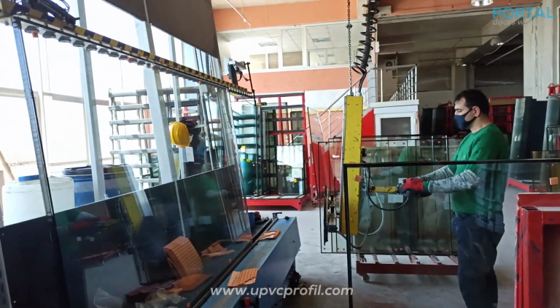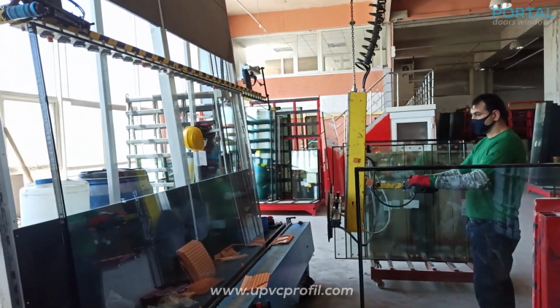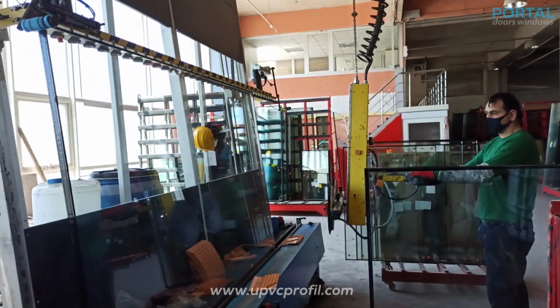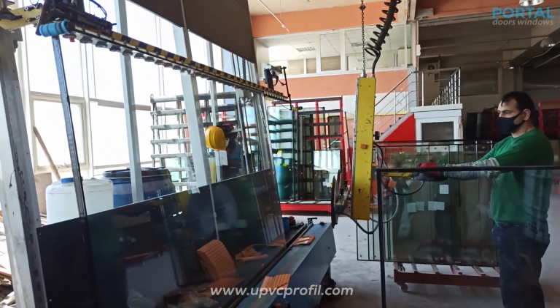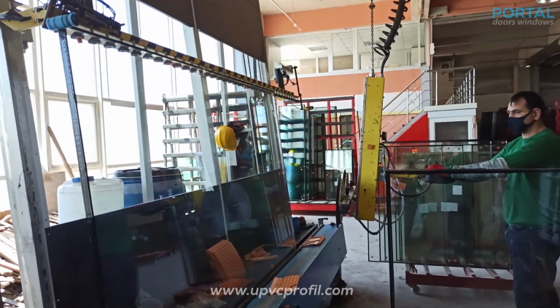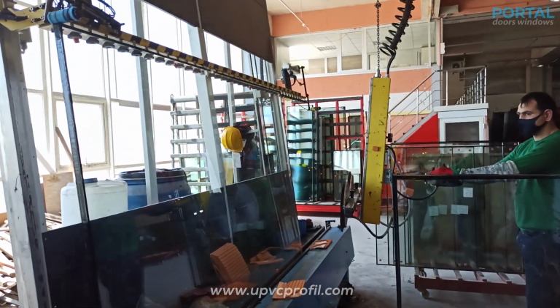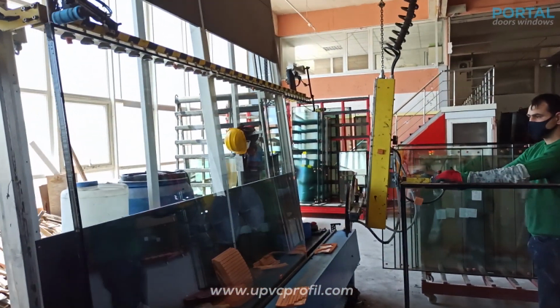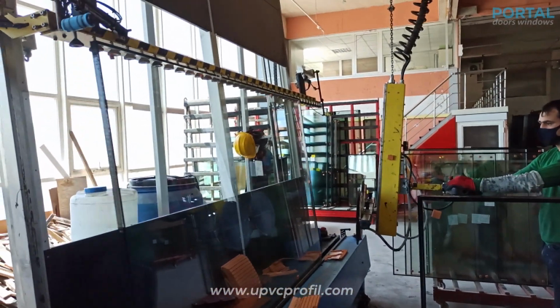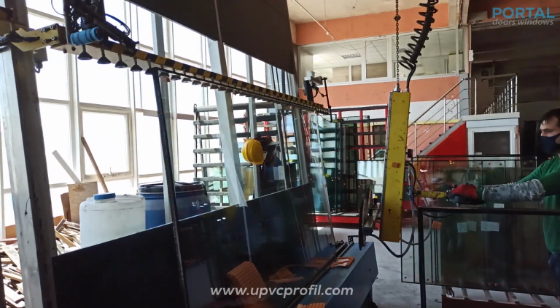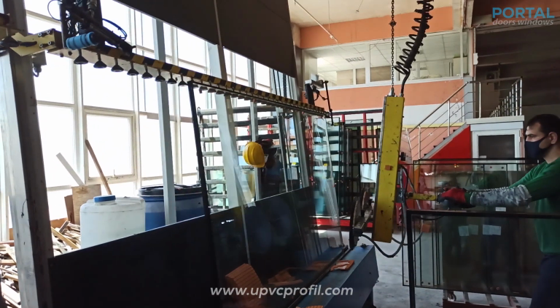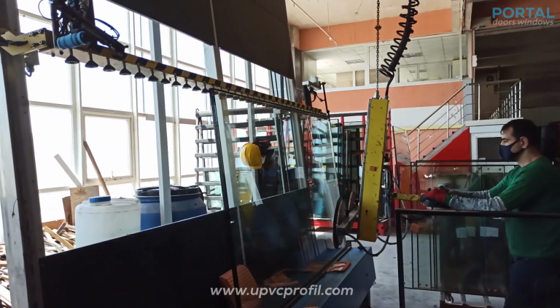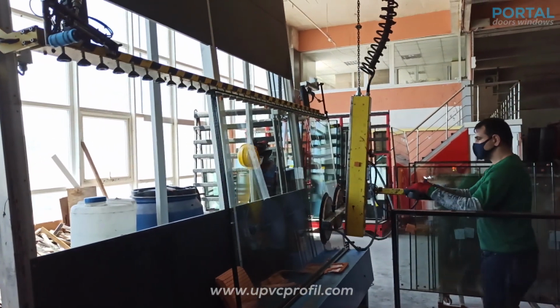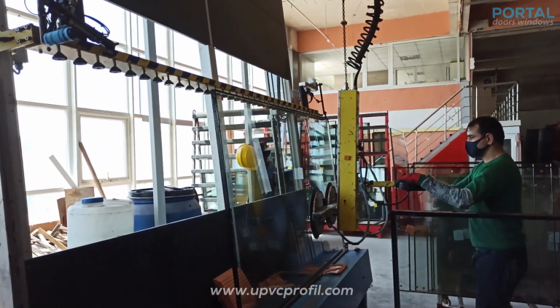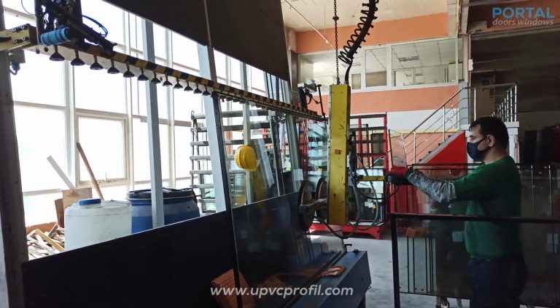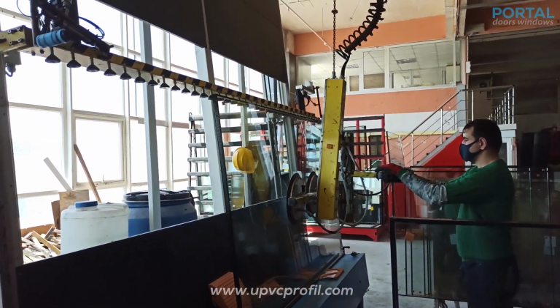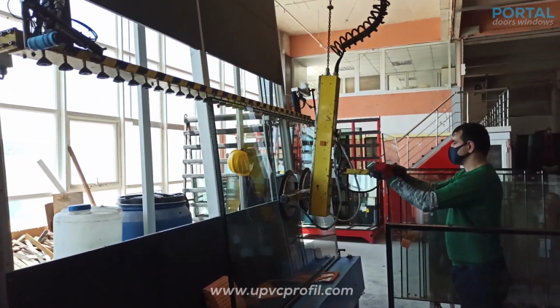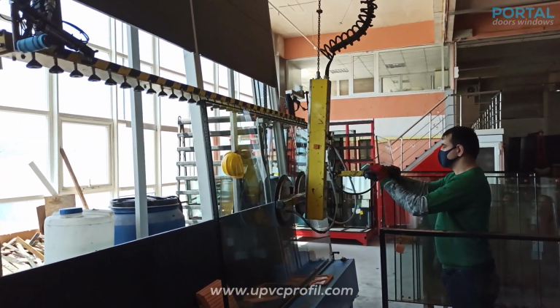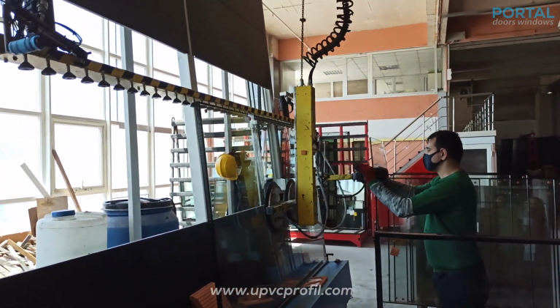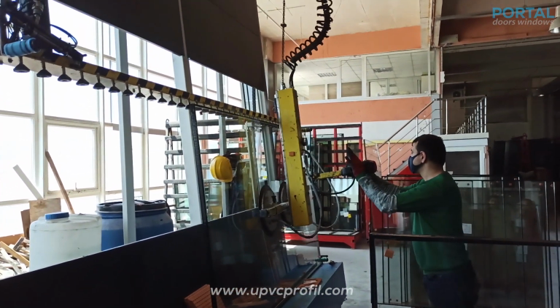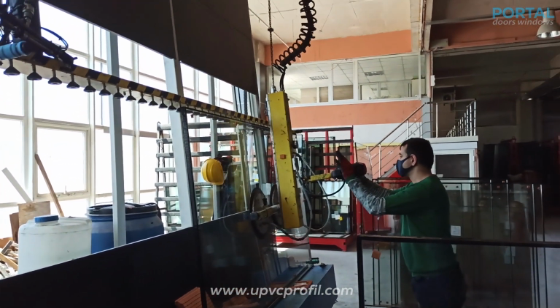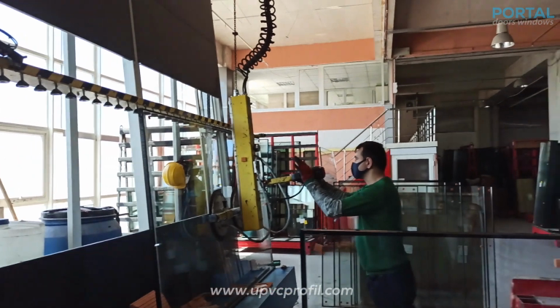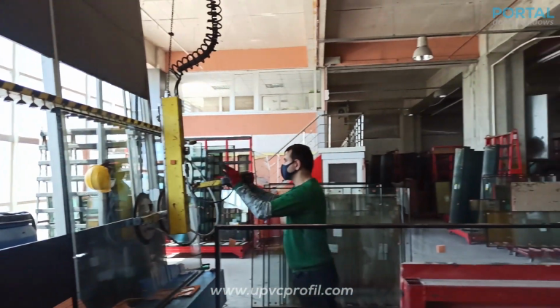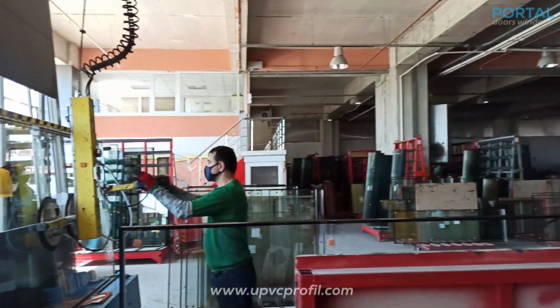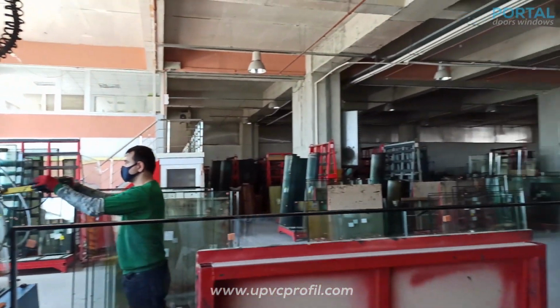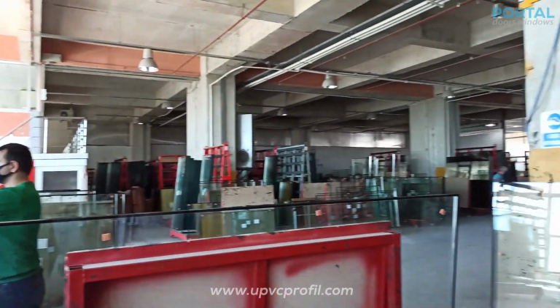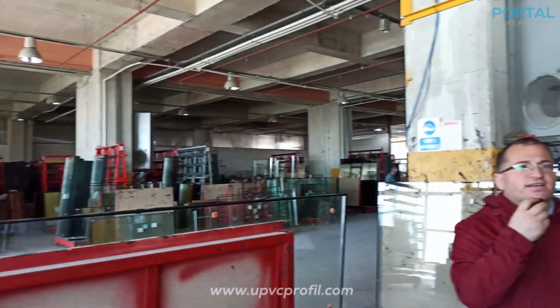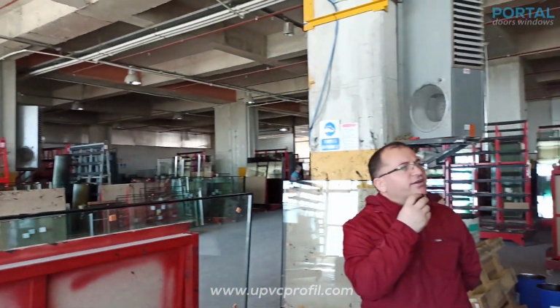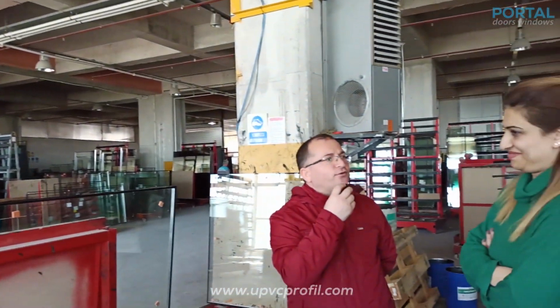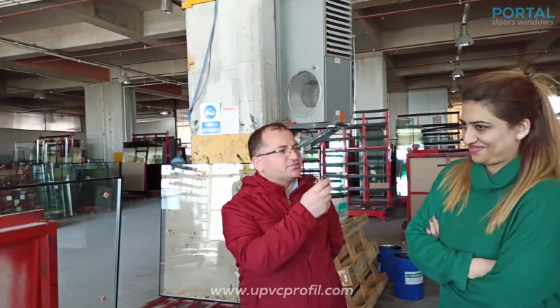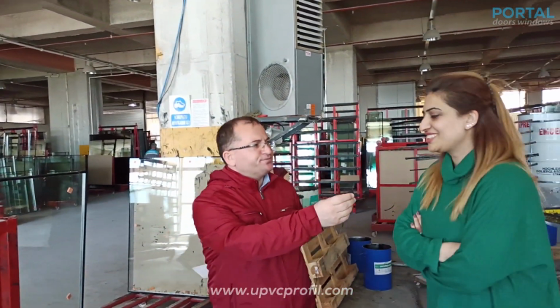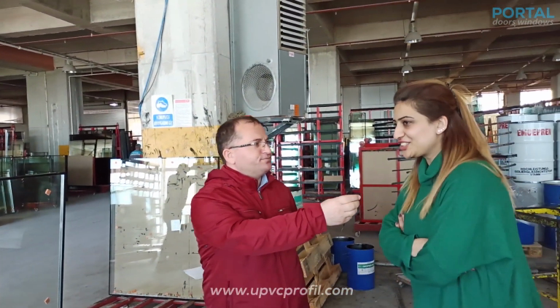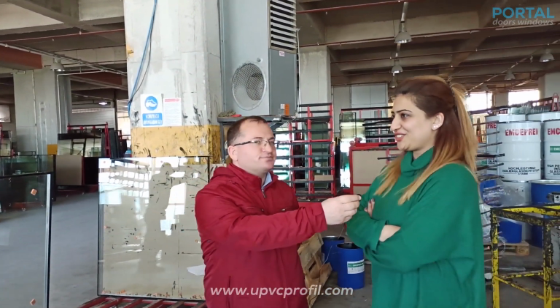Right now we already have our double glazing for our doors and windows. Yes, Miss Gulis, thank you very much — it was very great information, thank you.